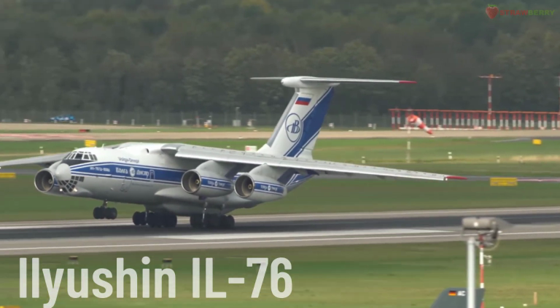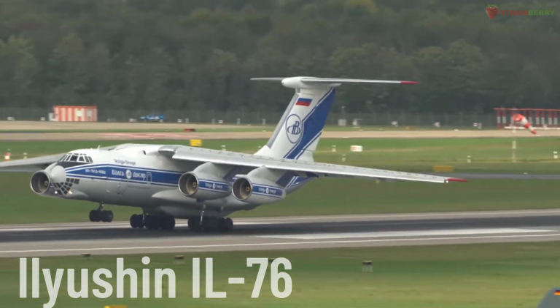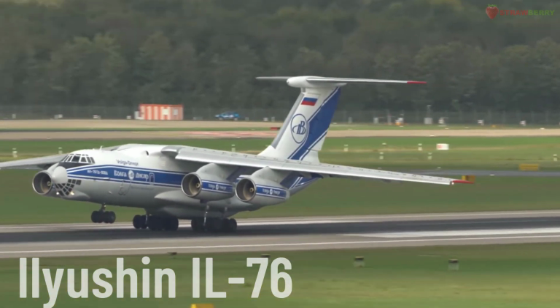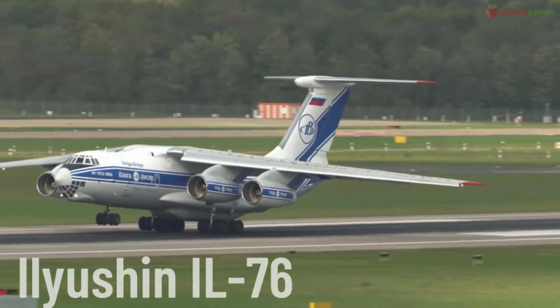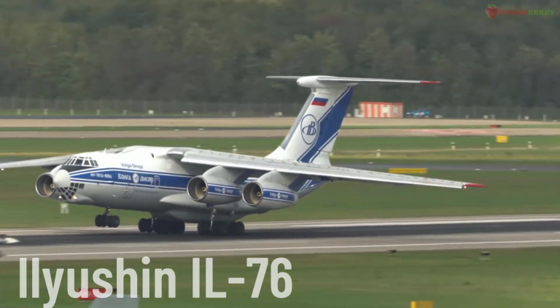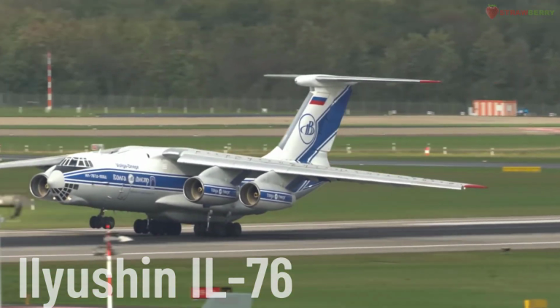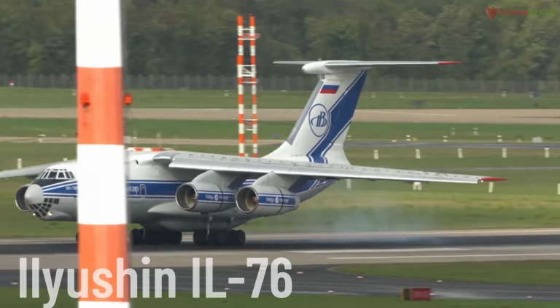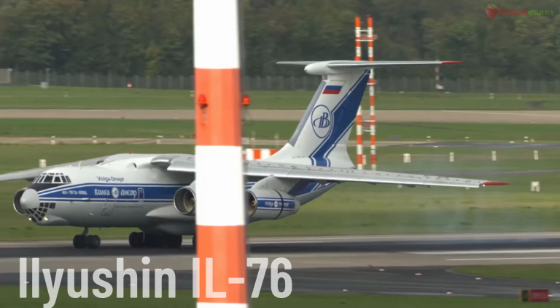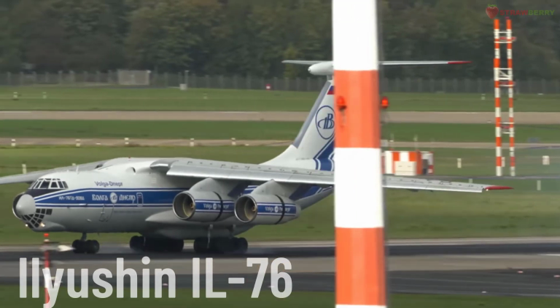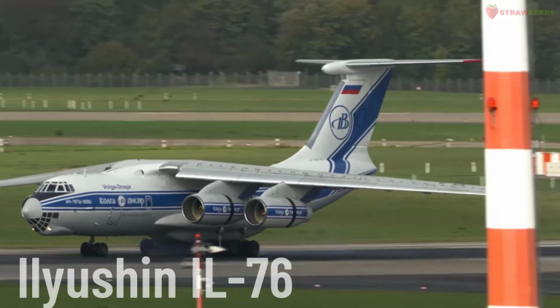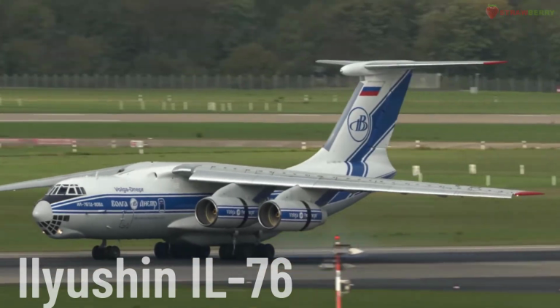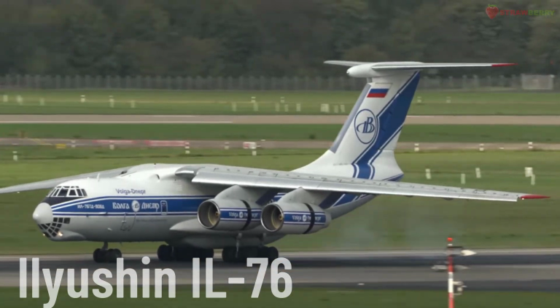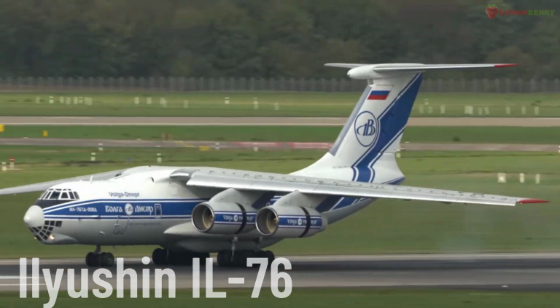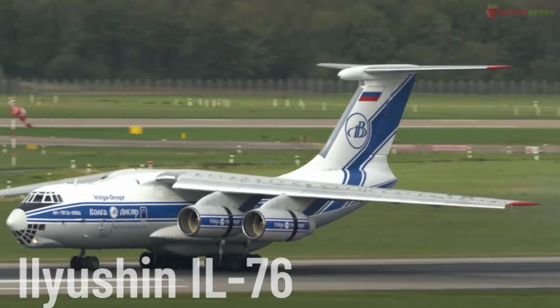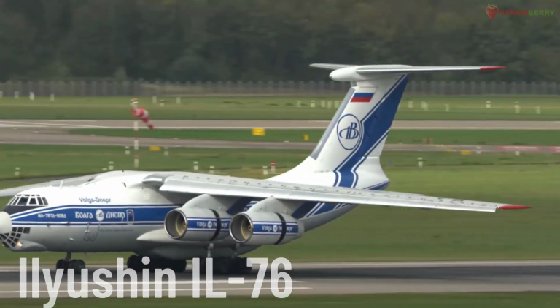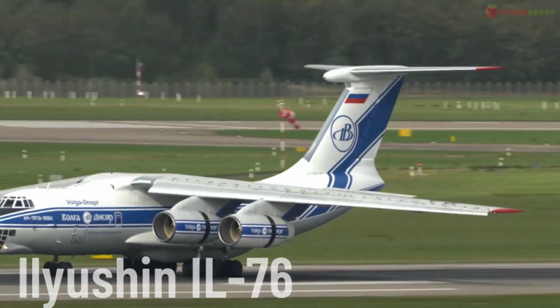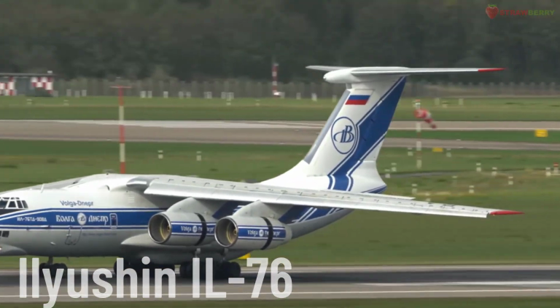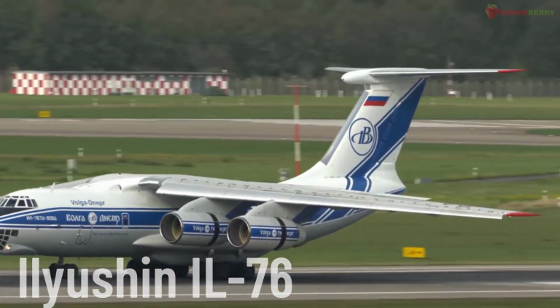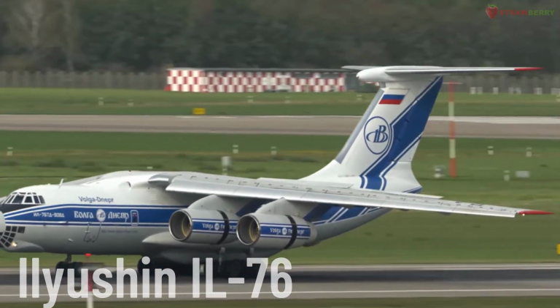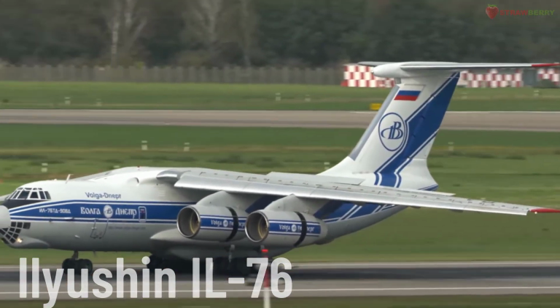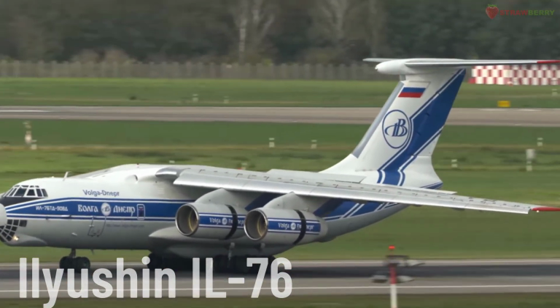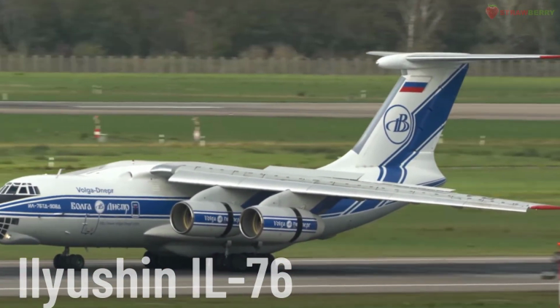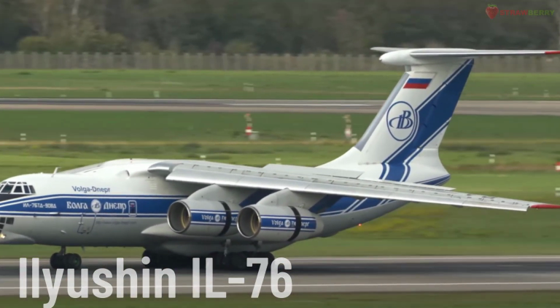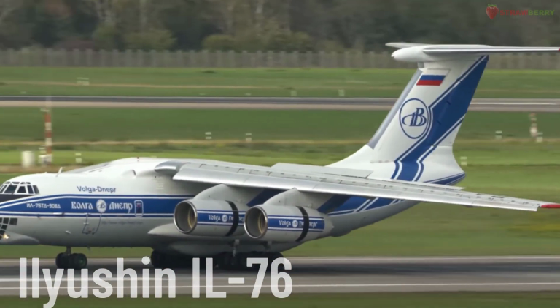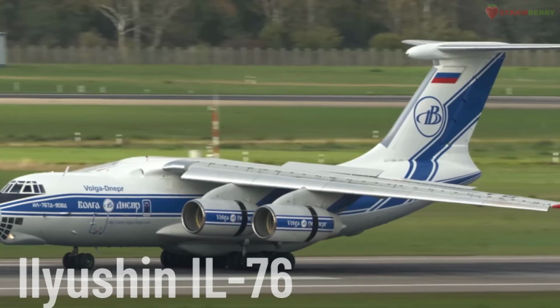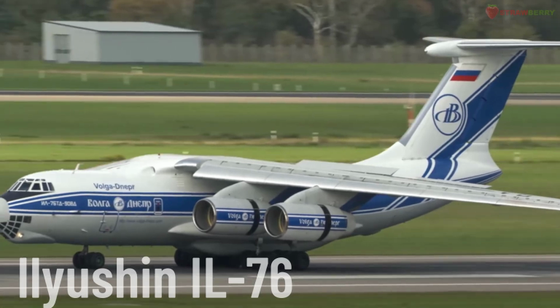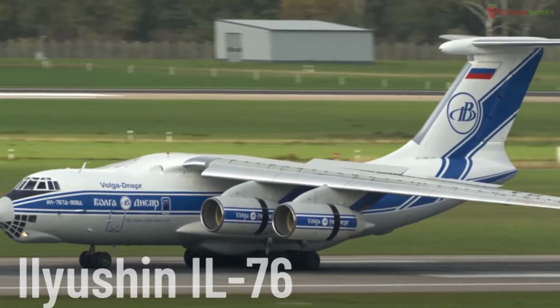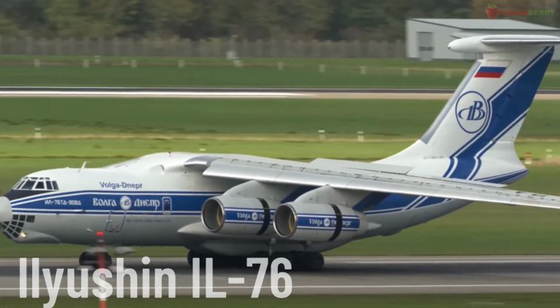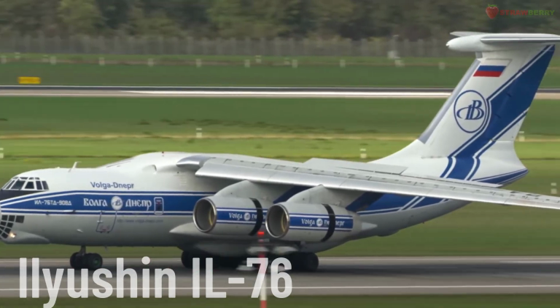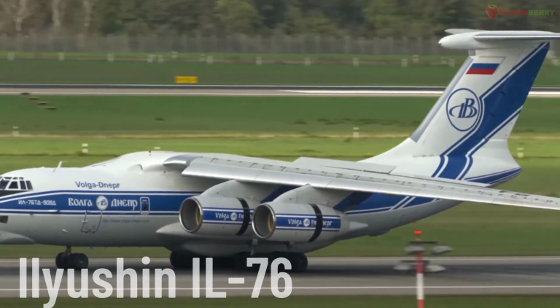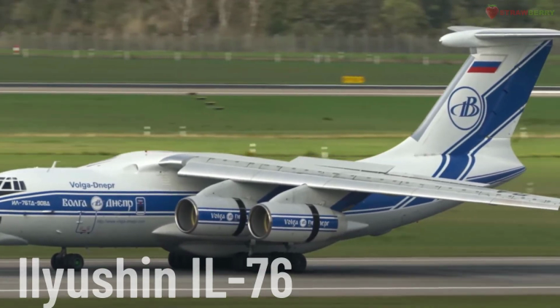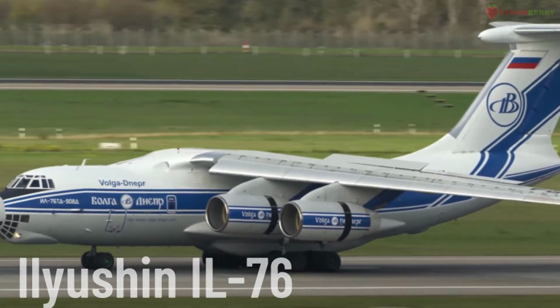Ilyushin IL-76. The IL-76 is widely used for military missions and humanitarian aid, known for its ability to operate on unprepared airstrips and carry large payloads.